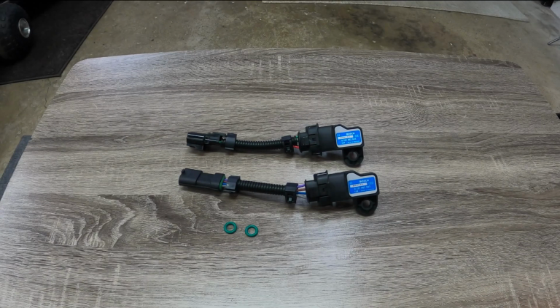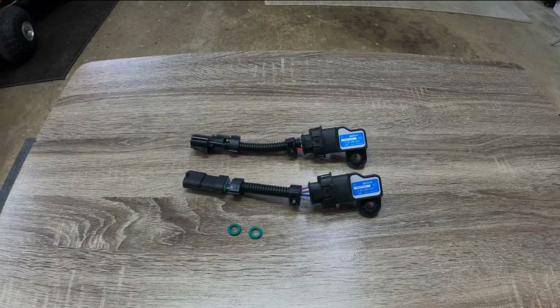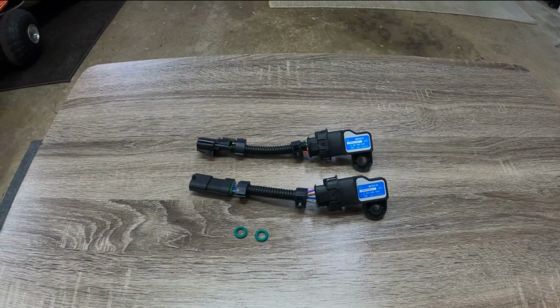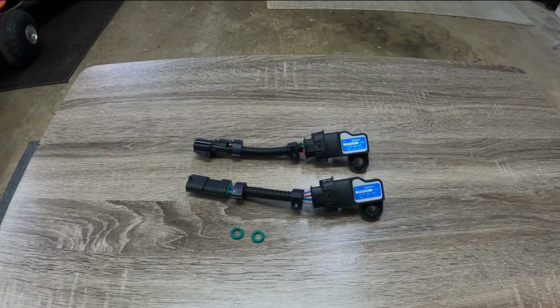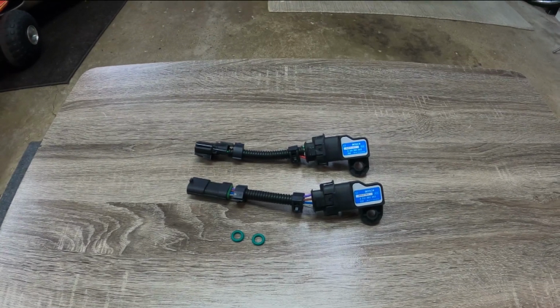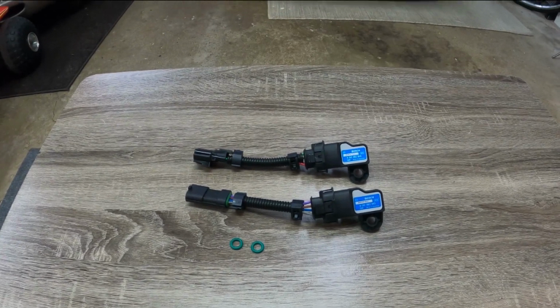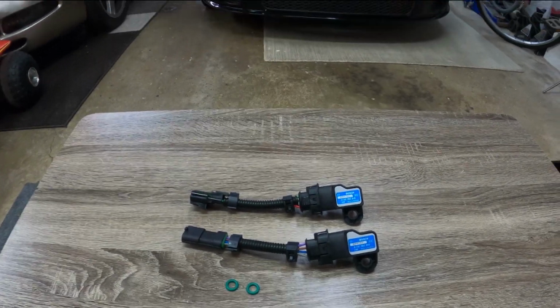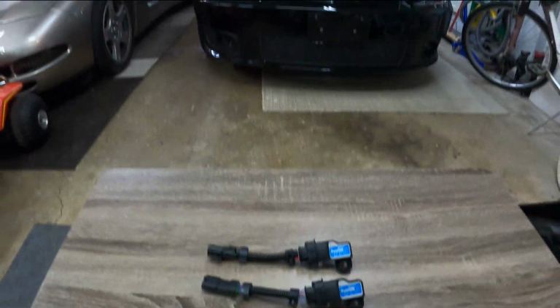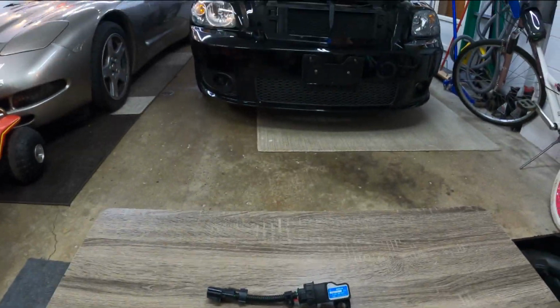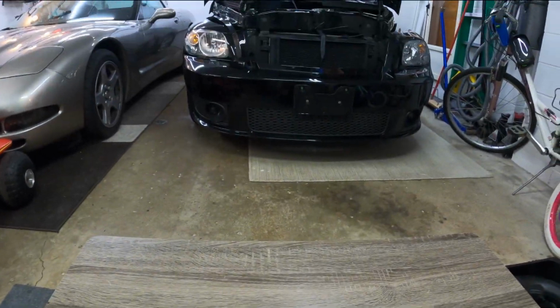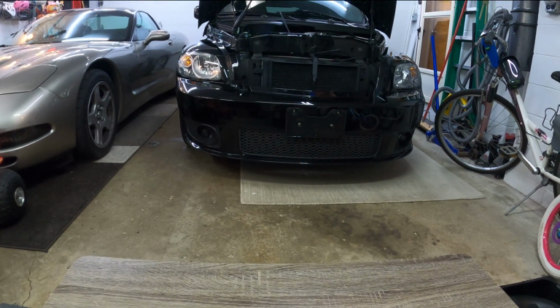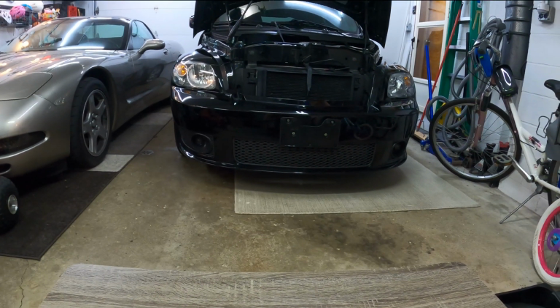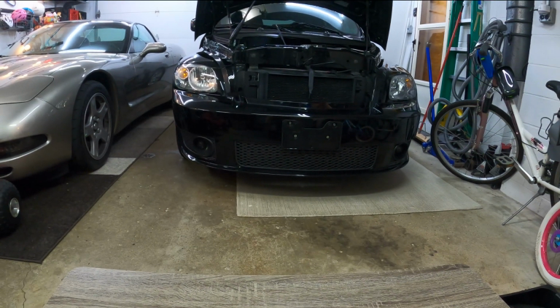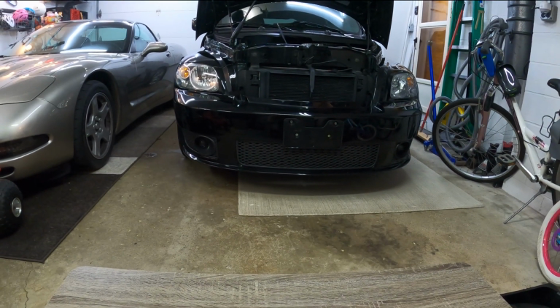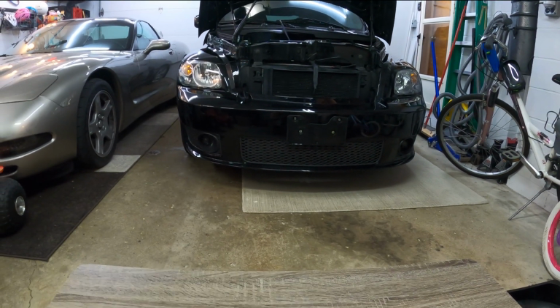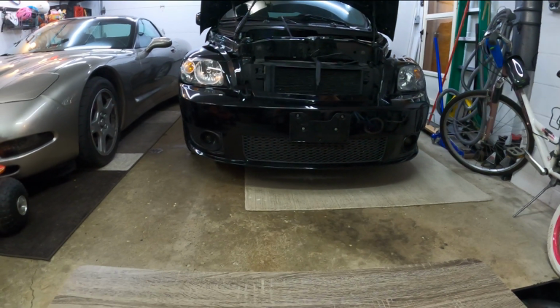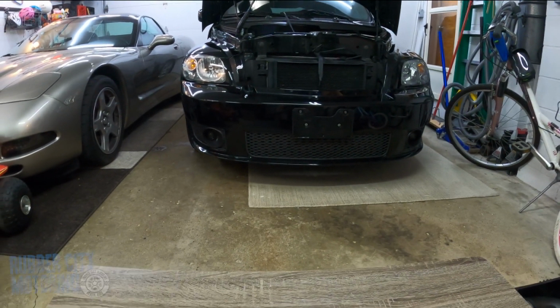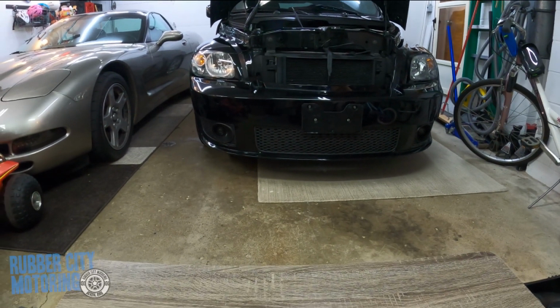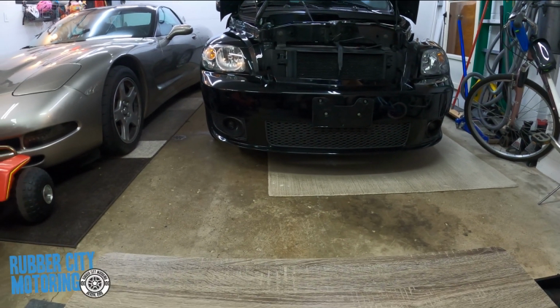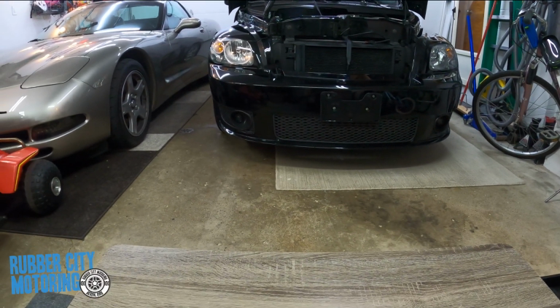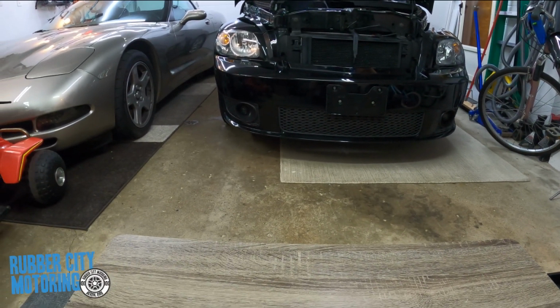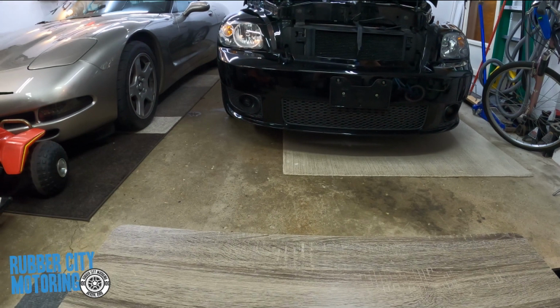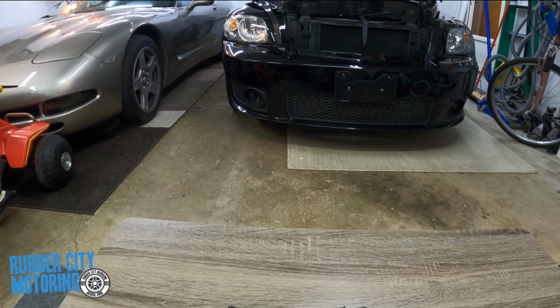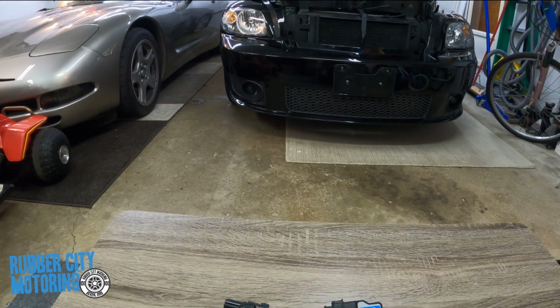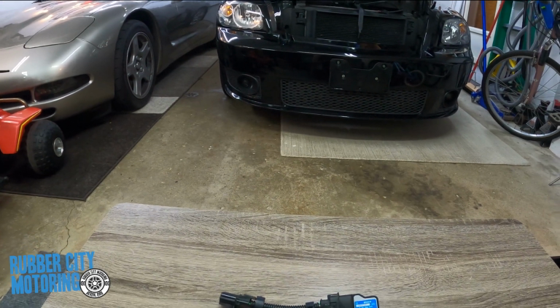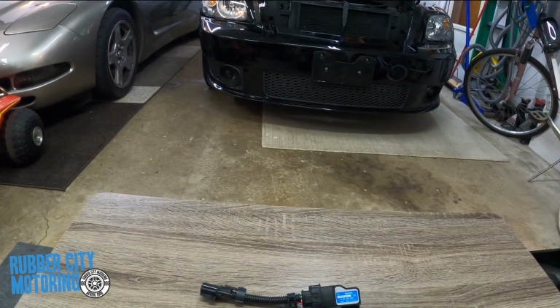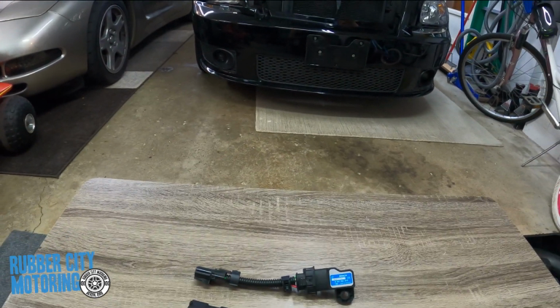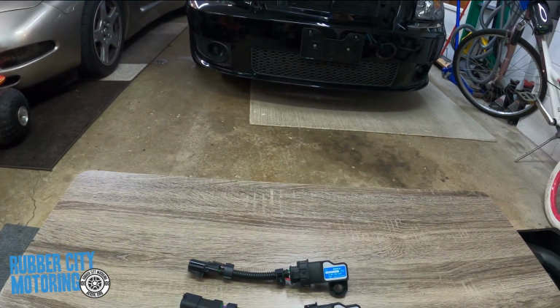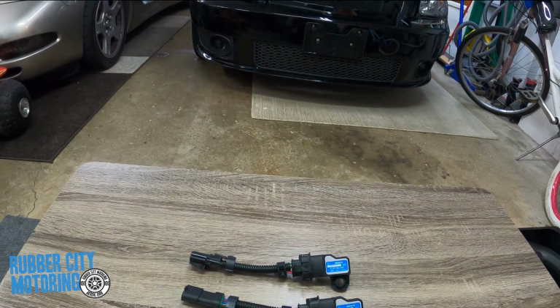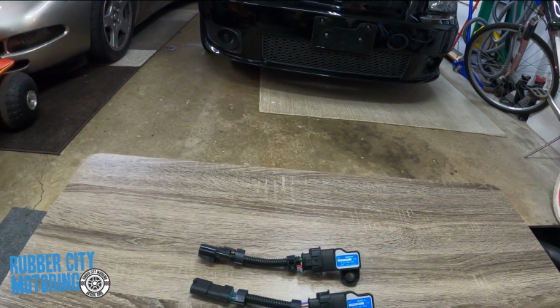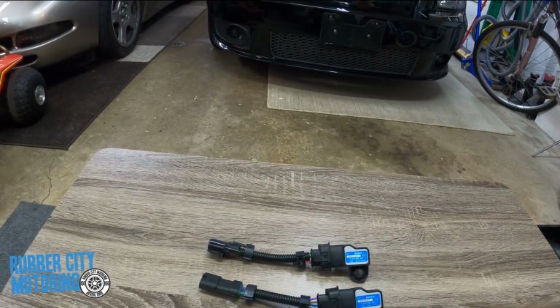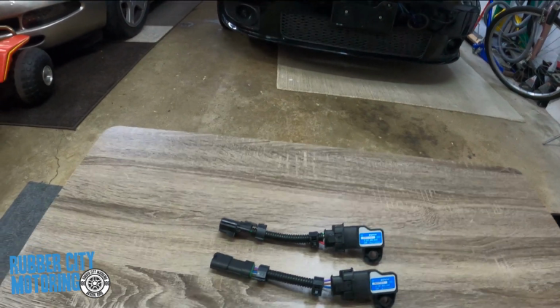Welcome back to the channel, this is JT at Rubber City Motoring, here with more on the HHR. Today is kind of a step two — if you were watching my first video, which was pretty easy.